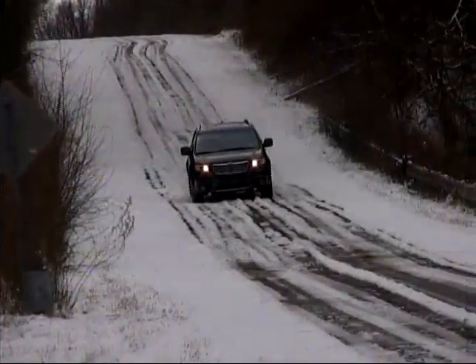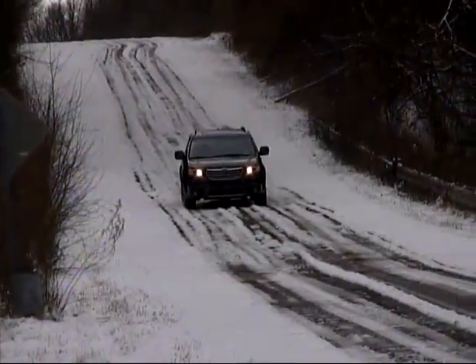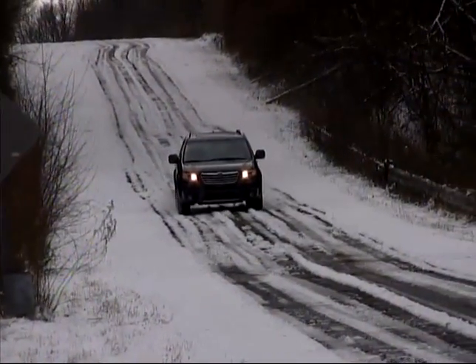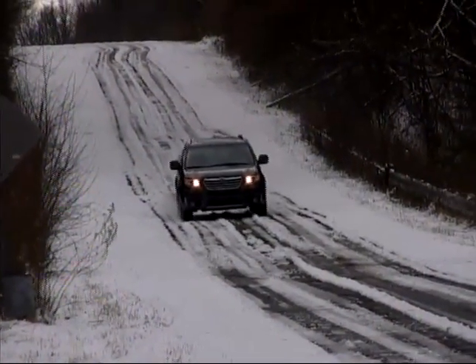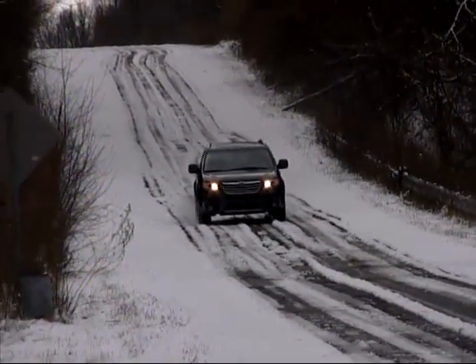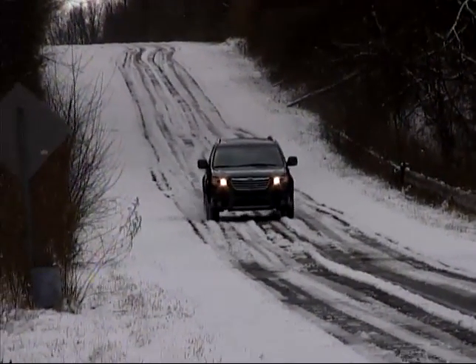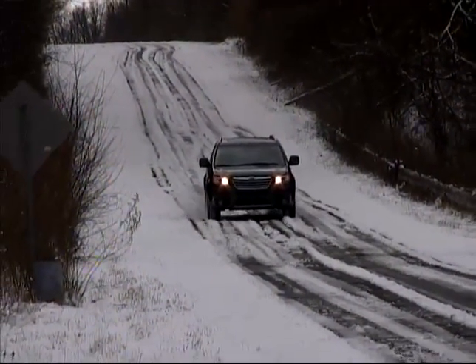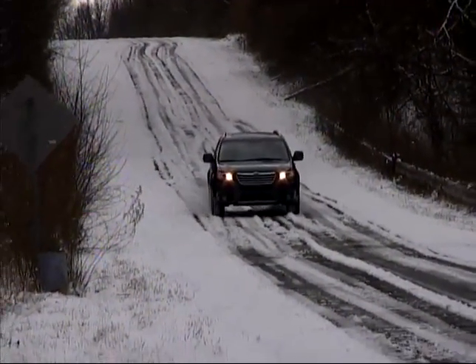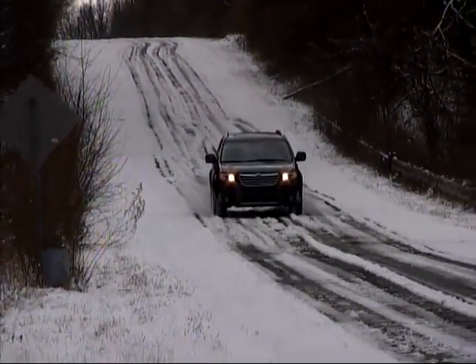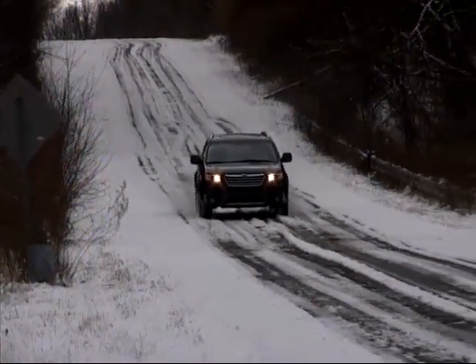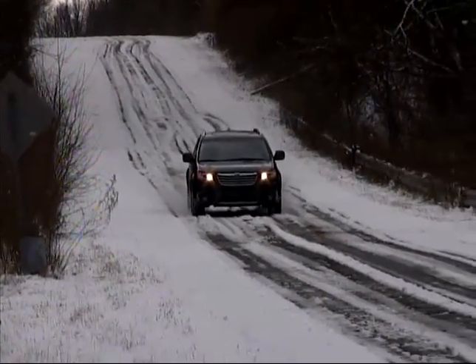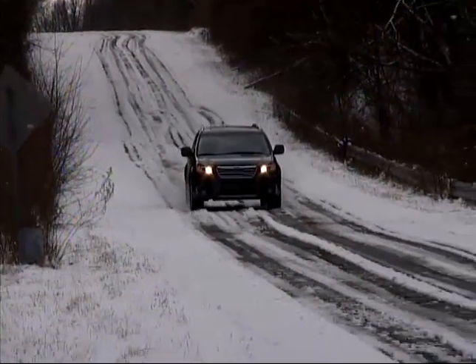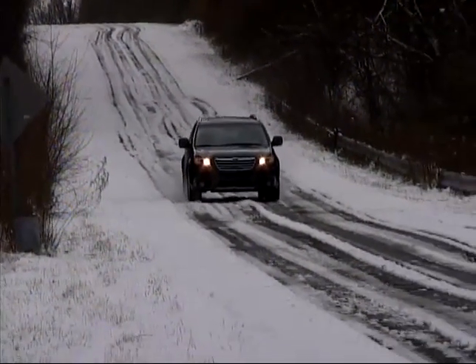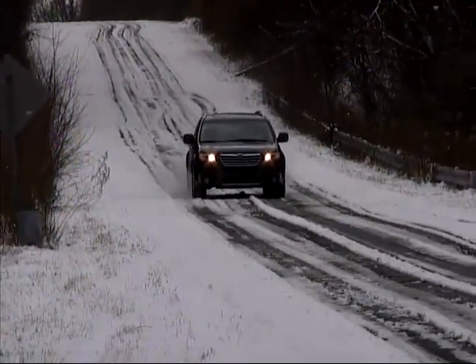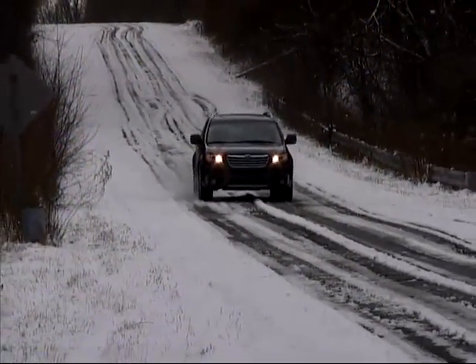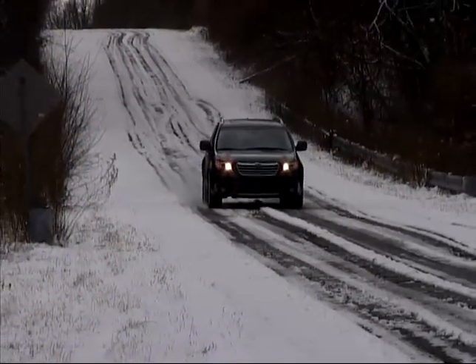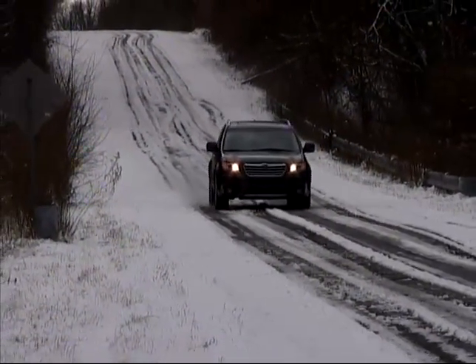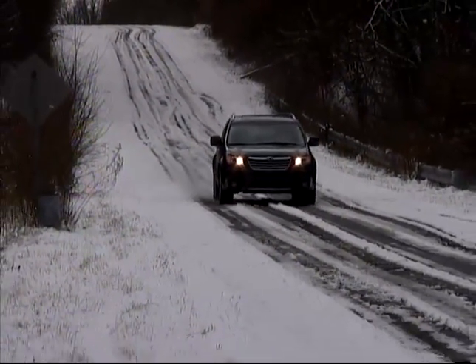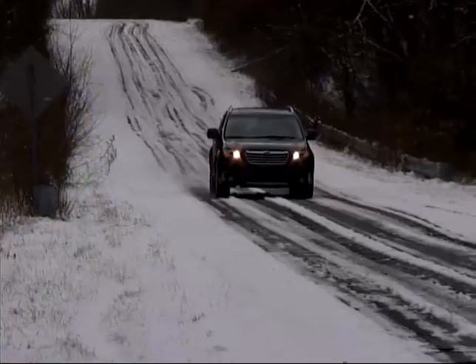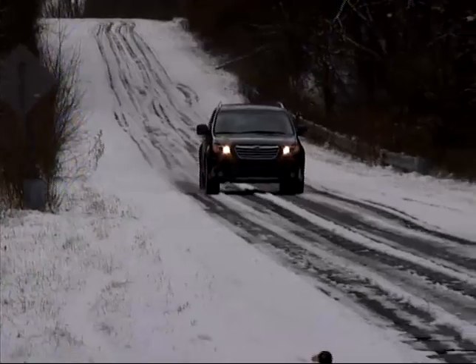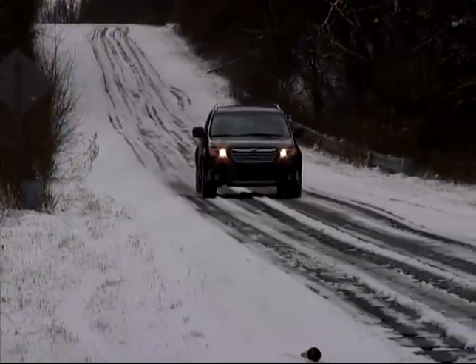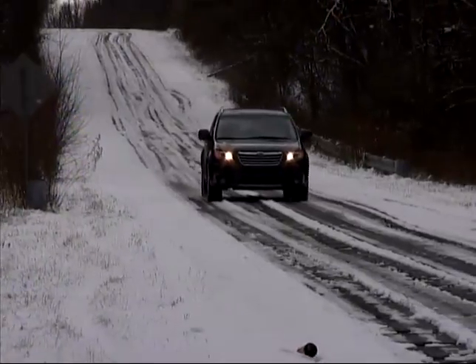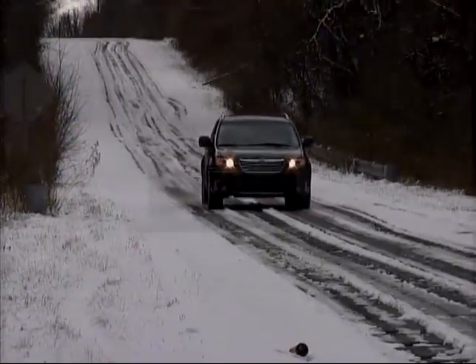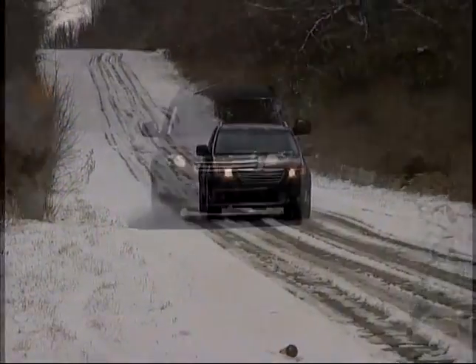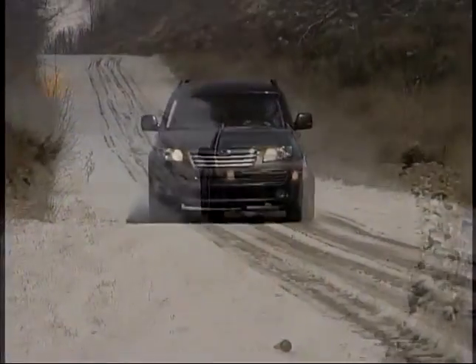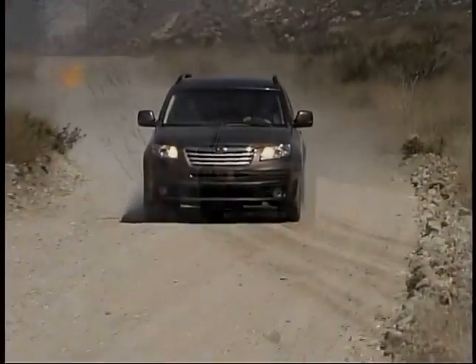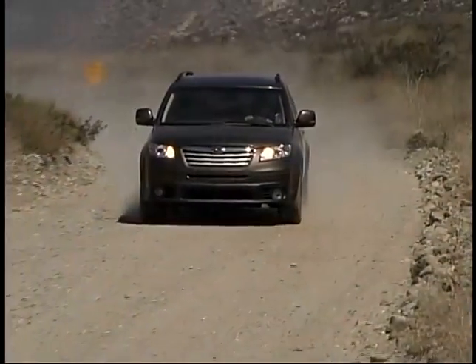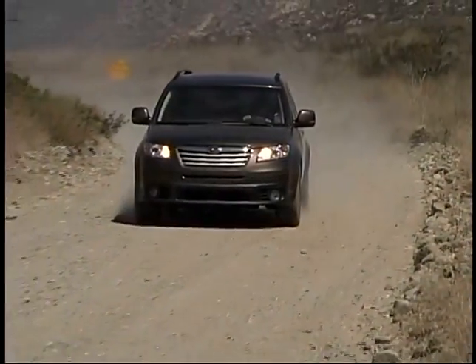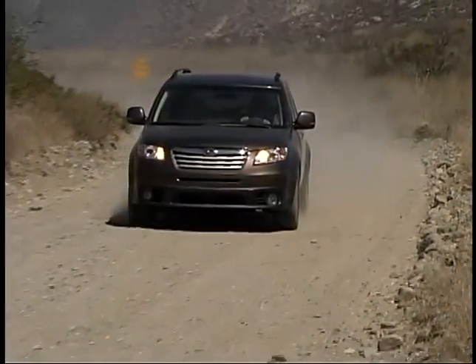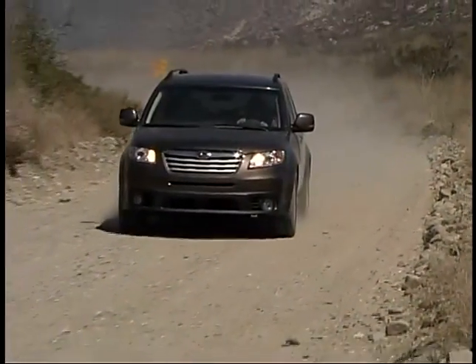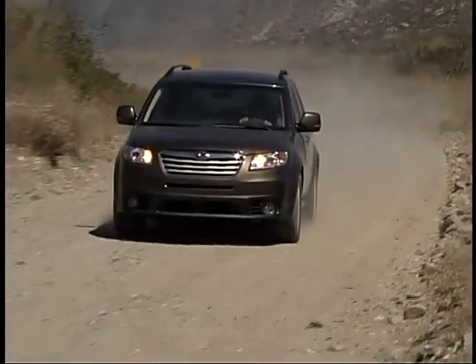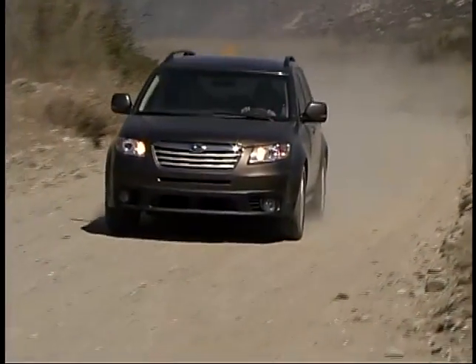We found the Subaru fun to drive both on and off the pavement, and it retains a tight, solid feel, even on rougher roads.